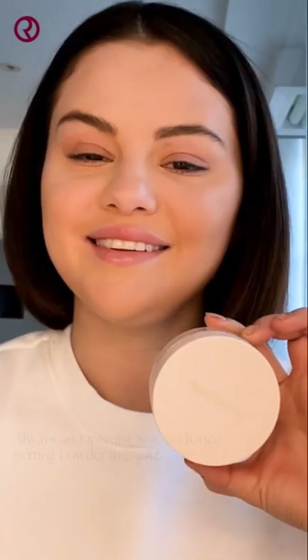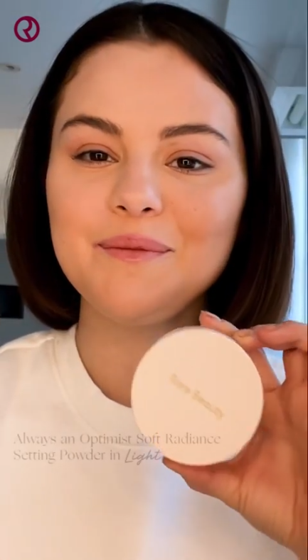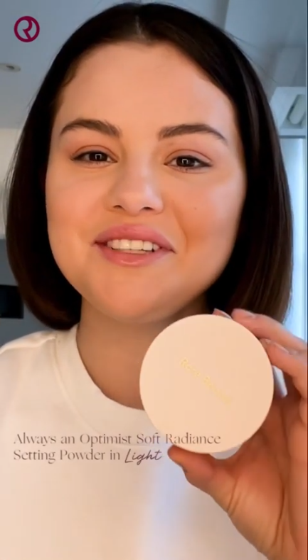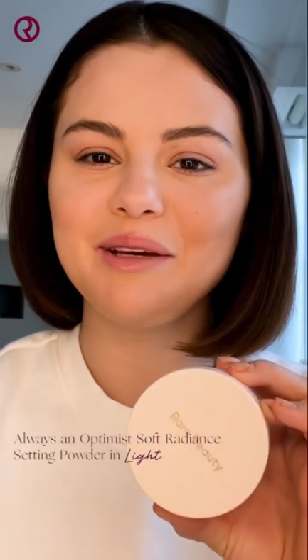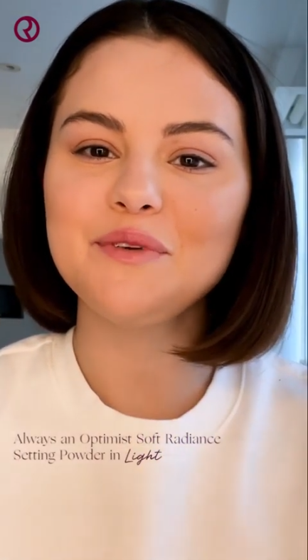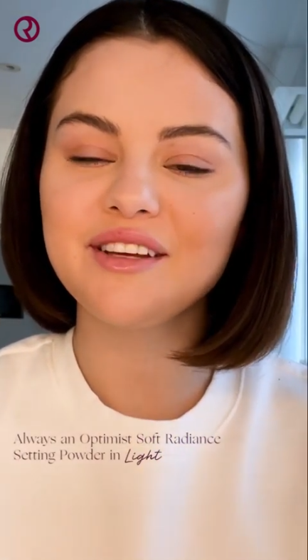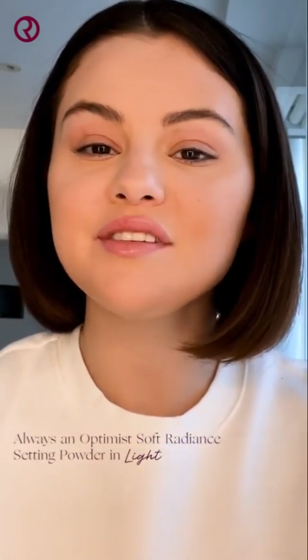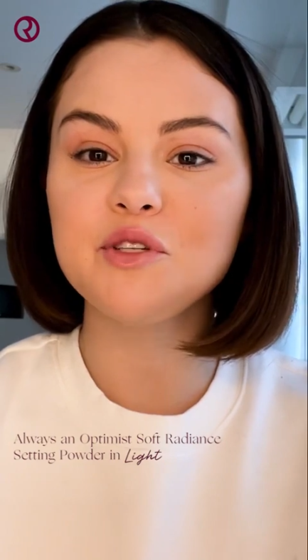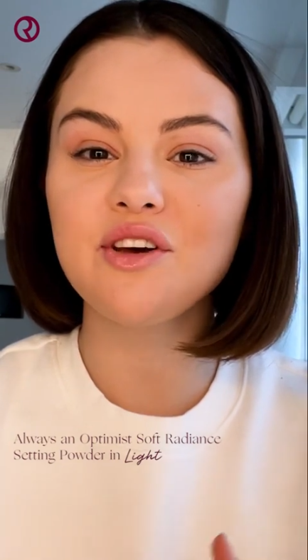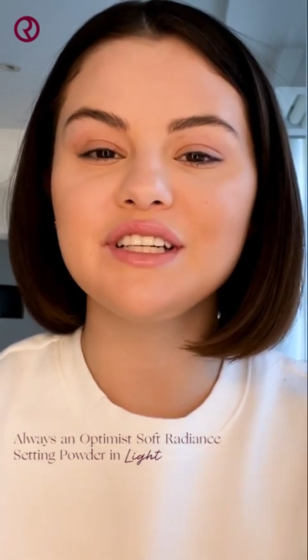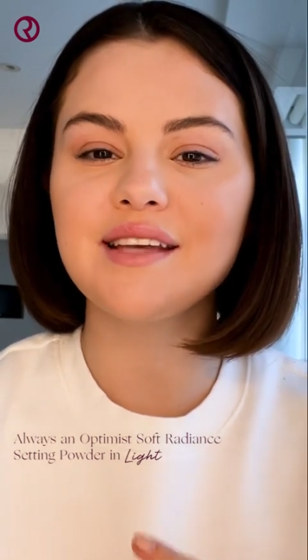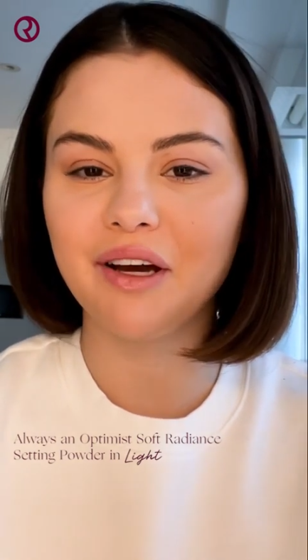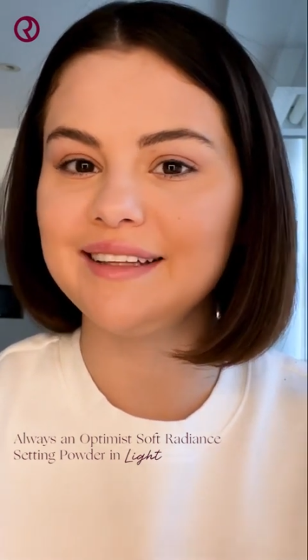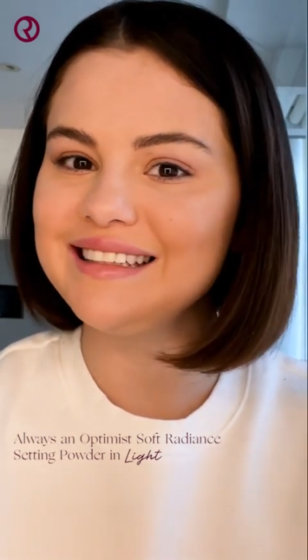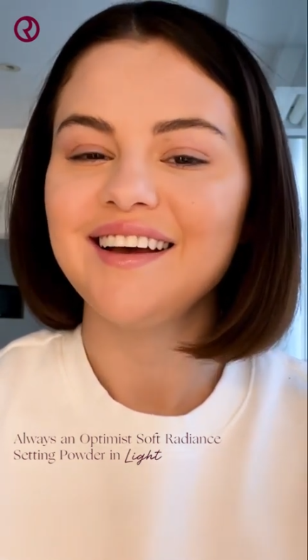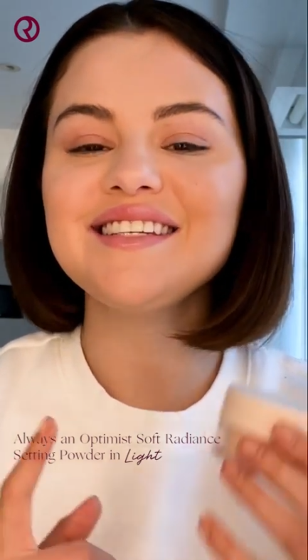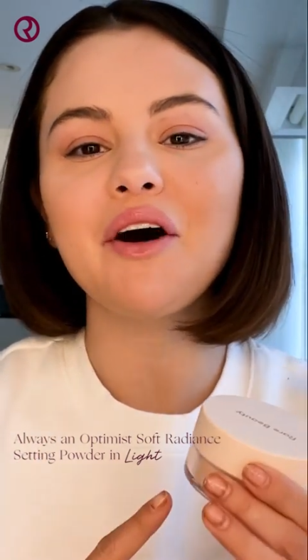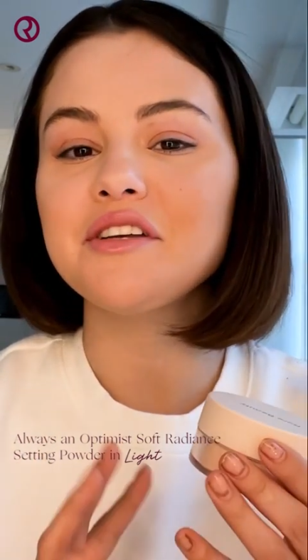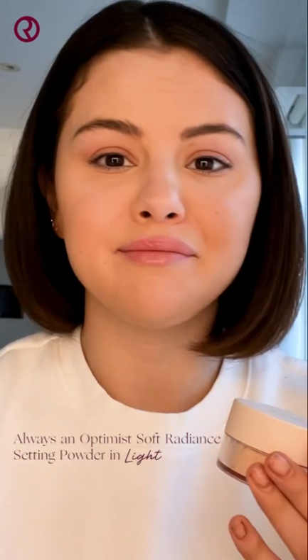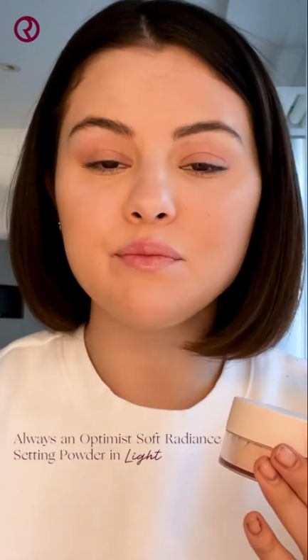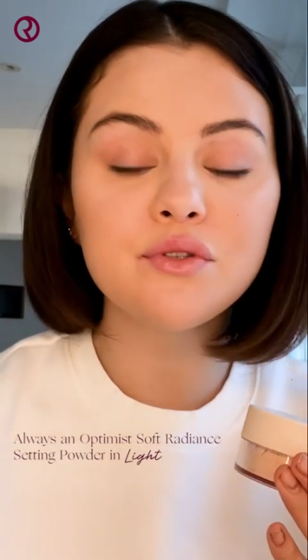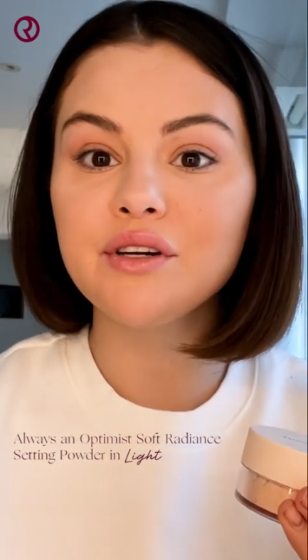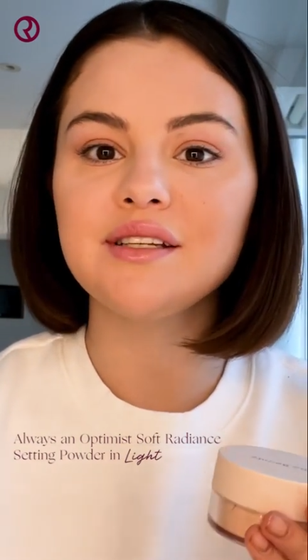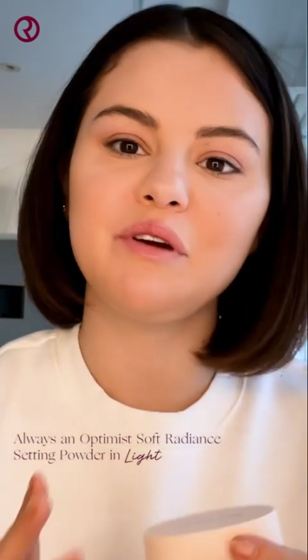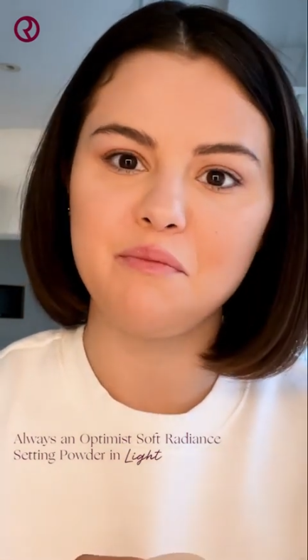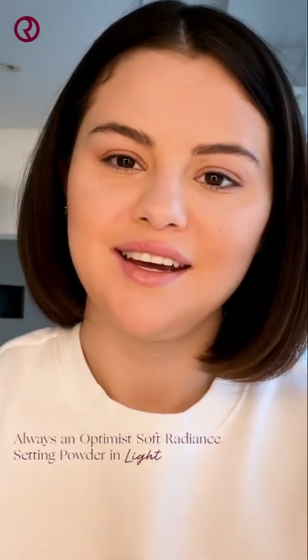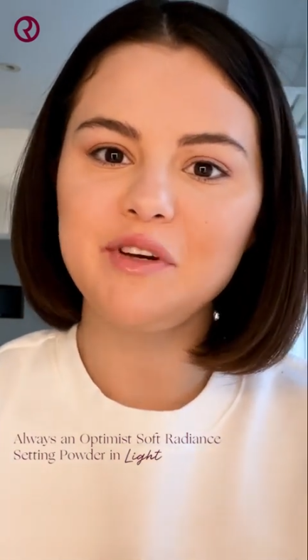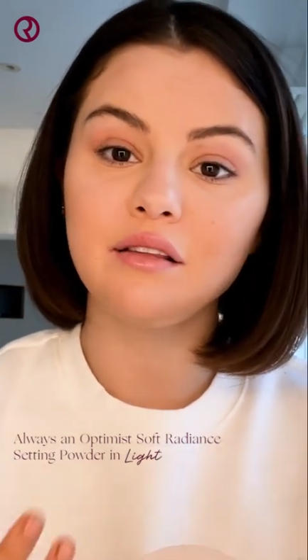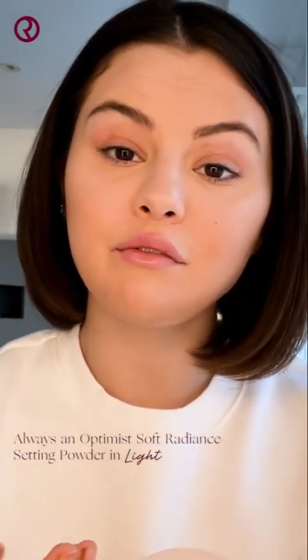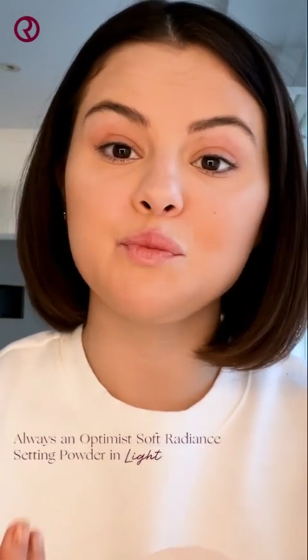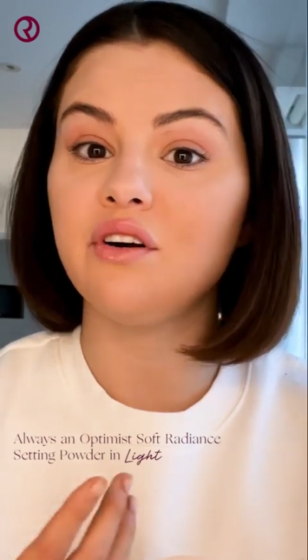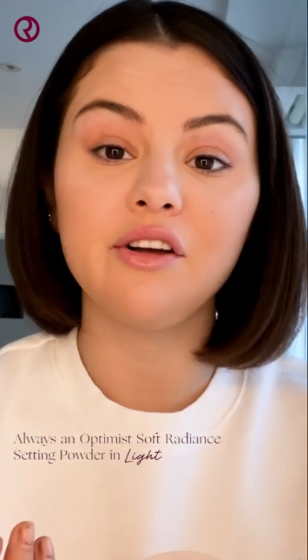Next, I'm going to set my makeup using the Always an Optimist Soft Radiance Setting Powder in Light. This setting powder does it all. It smooths, blurs, and sets my makeup. It helps my skin look and feel its best all day long.